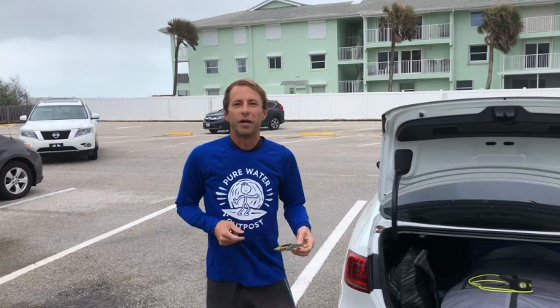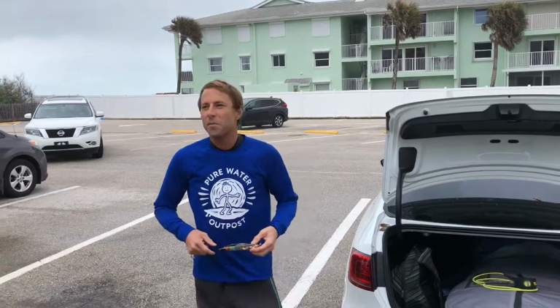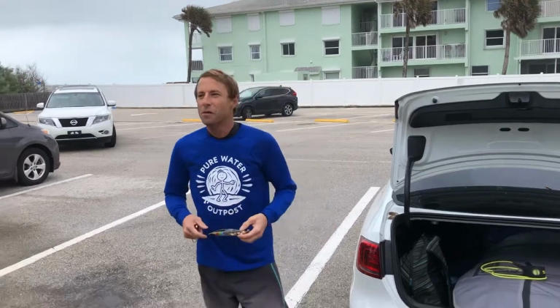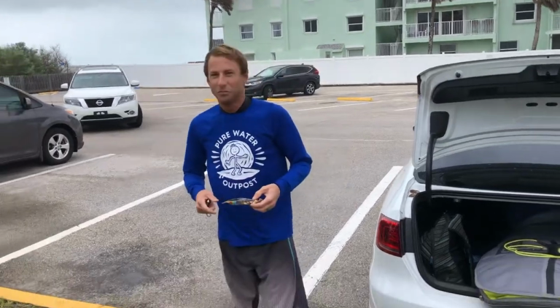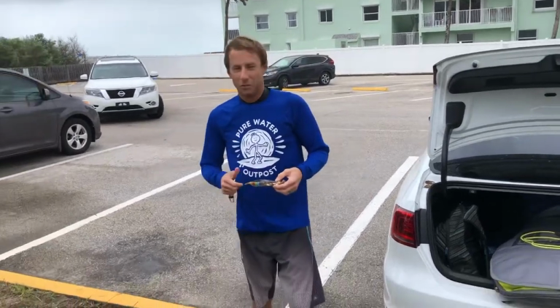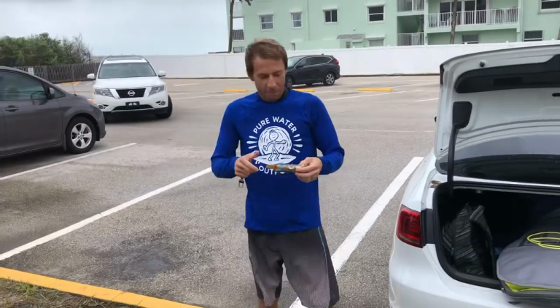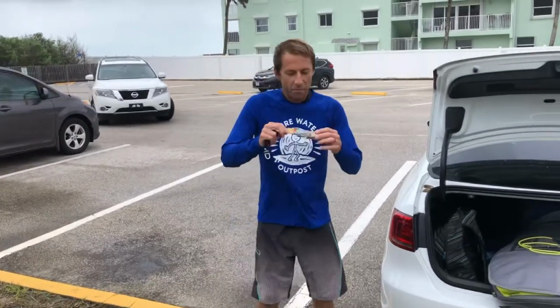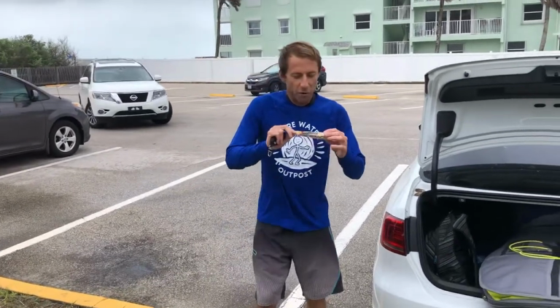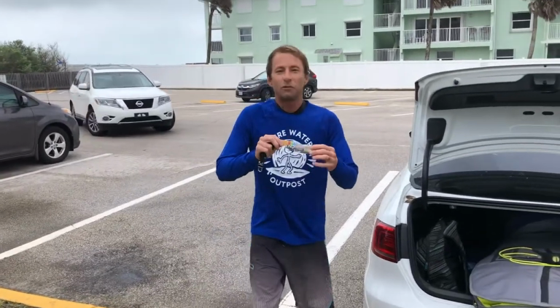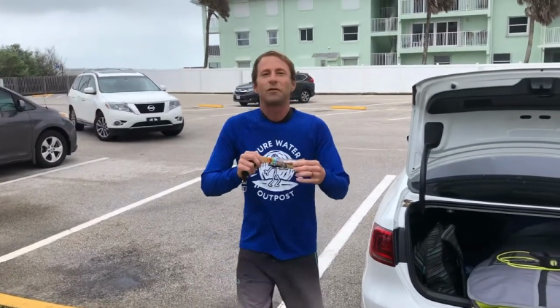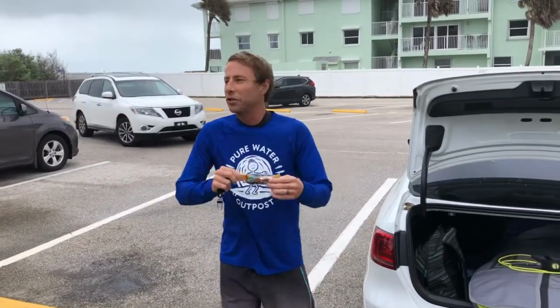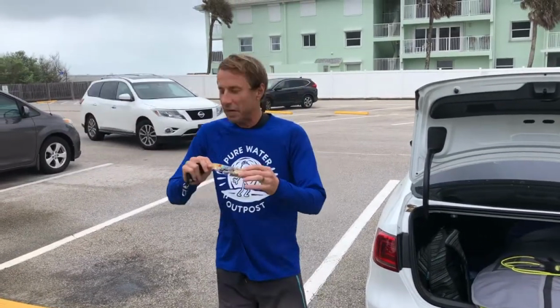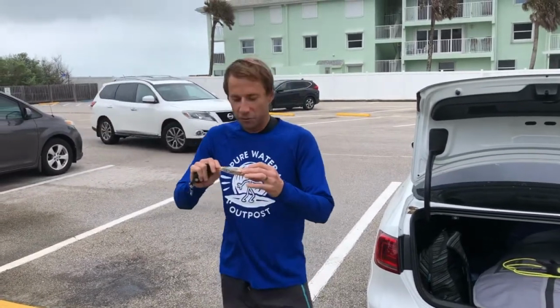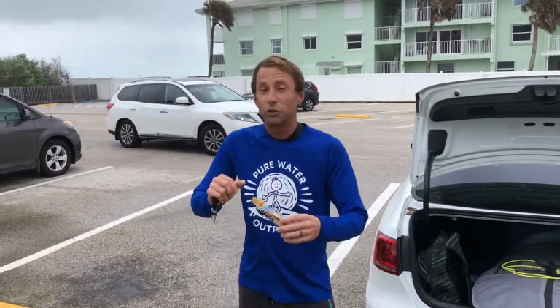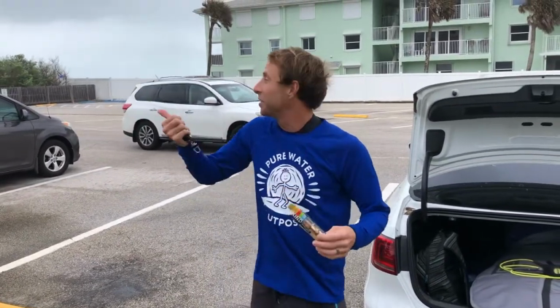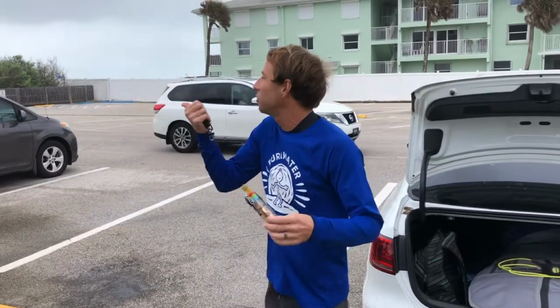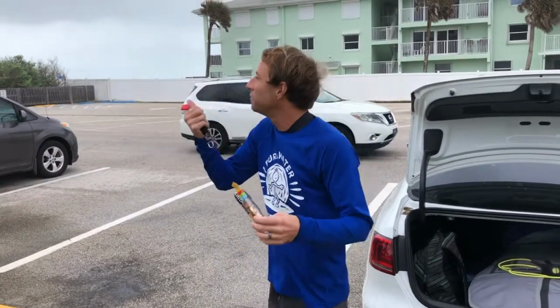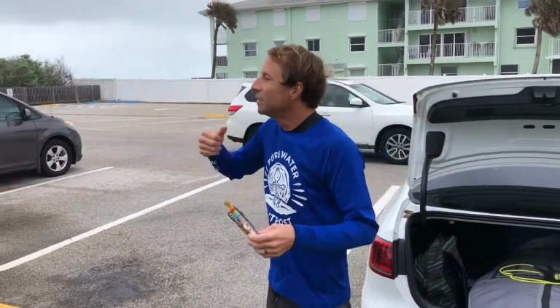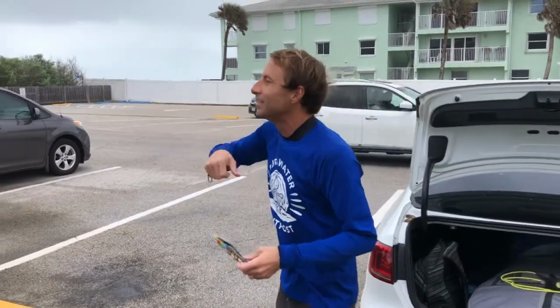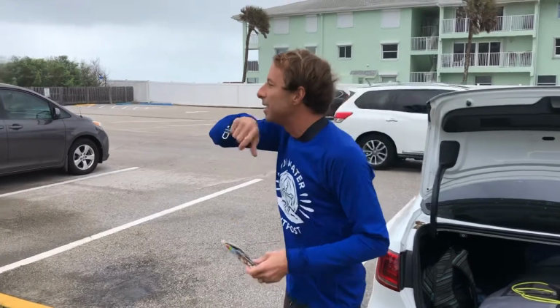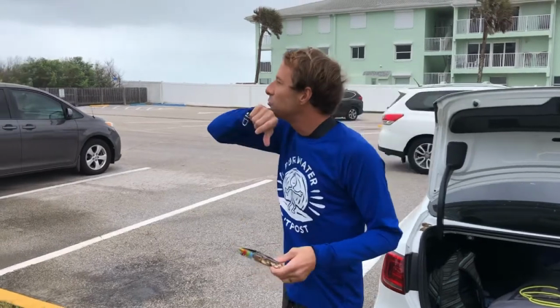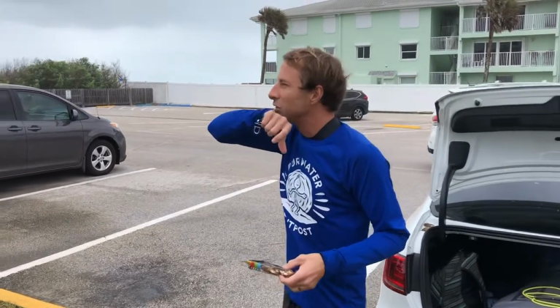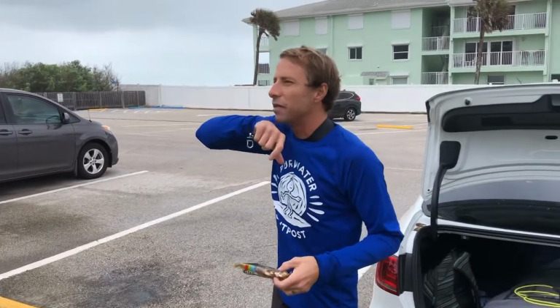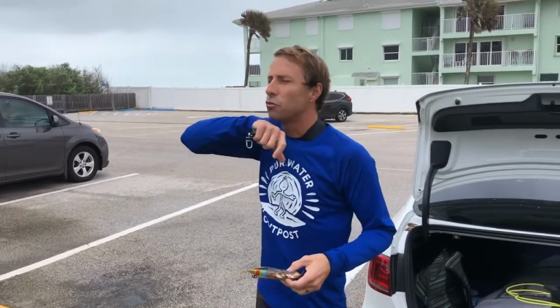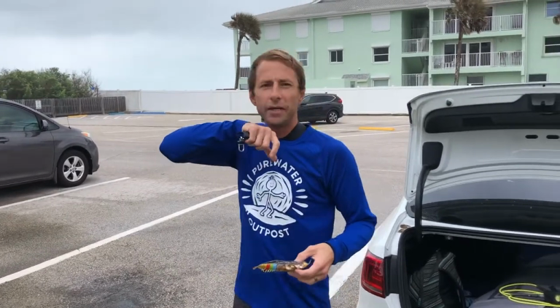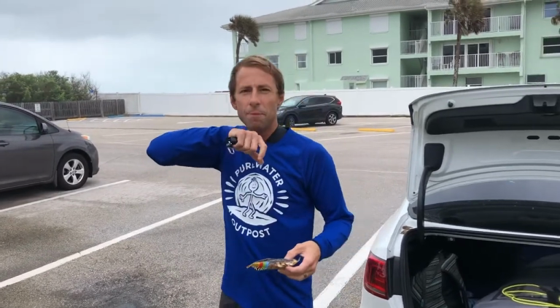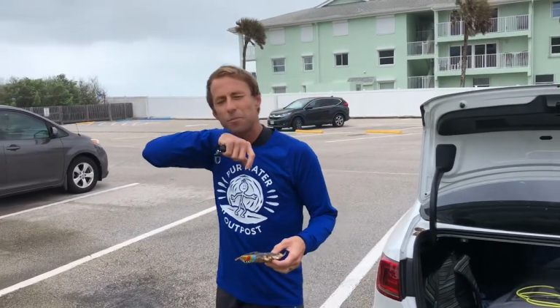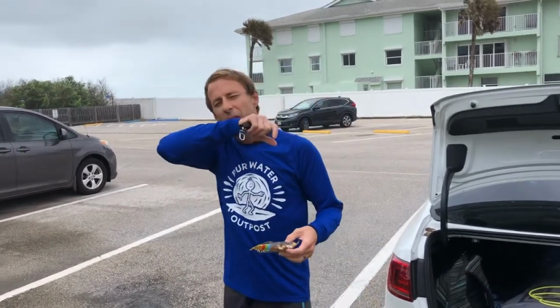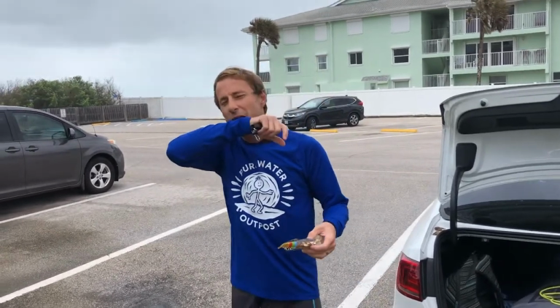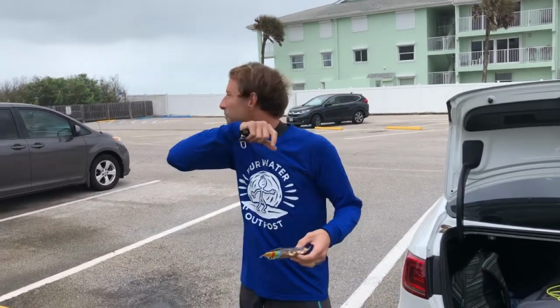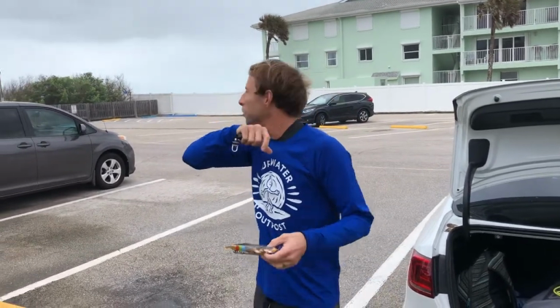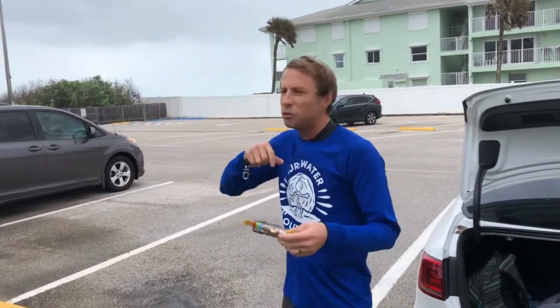Ready? Okay, so first of all, good morning, good afternoon. We're doing a test run. Today is Saturday the 21st.